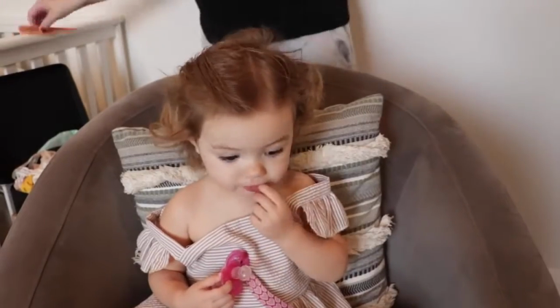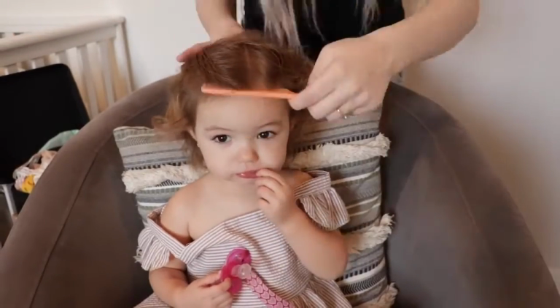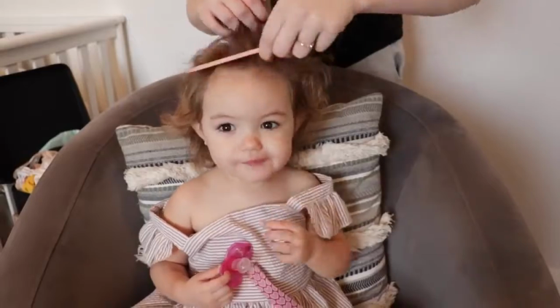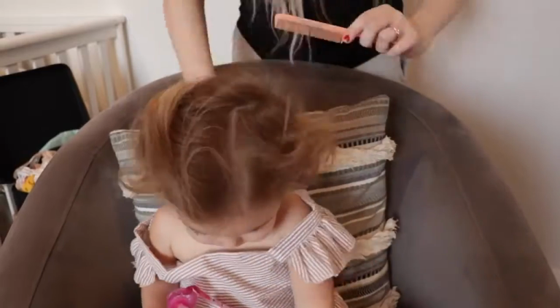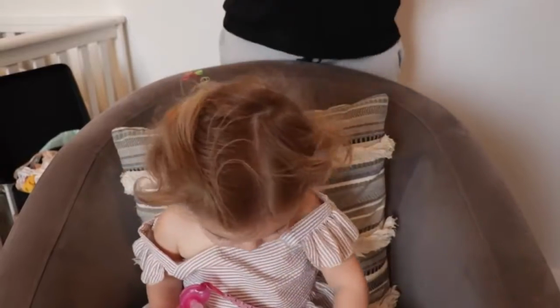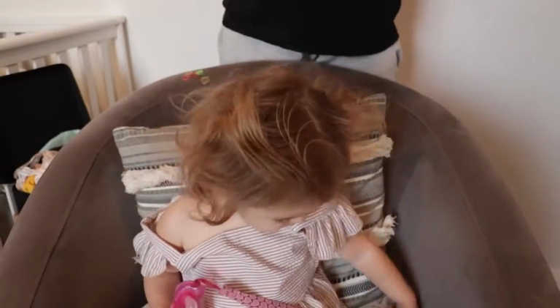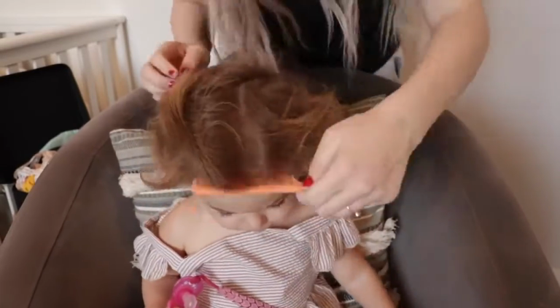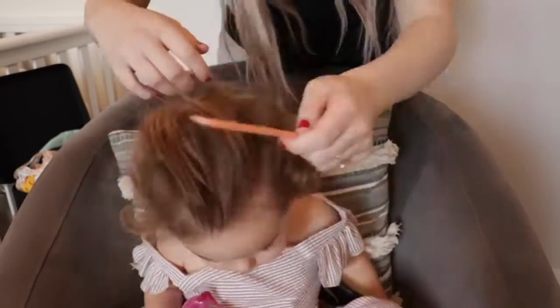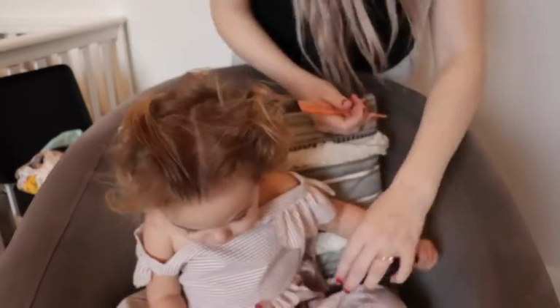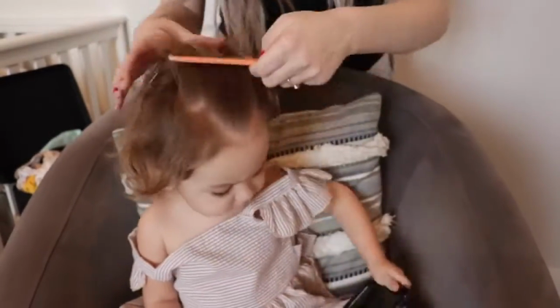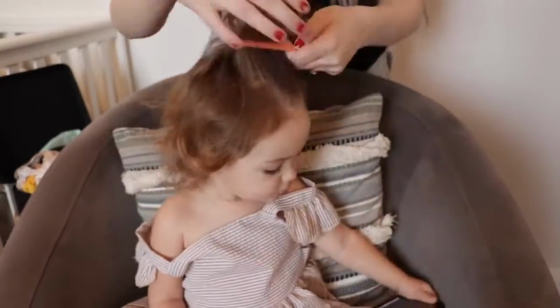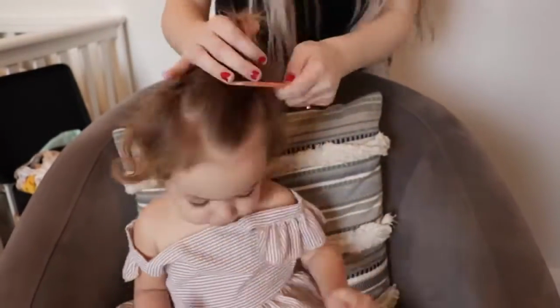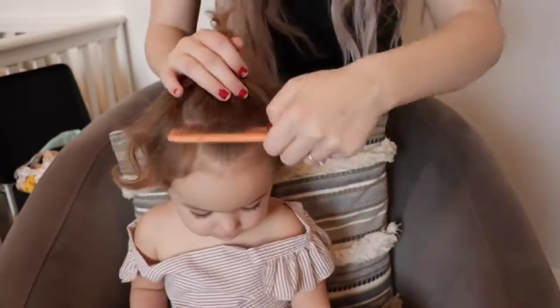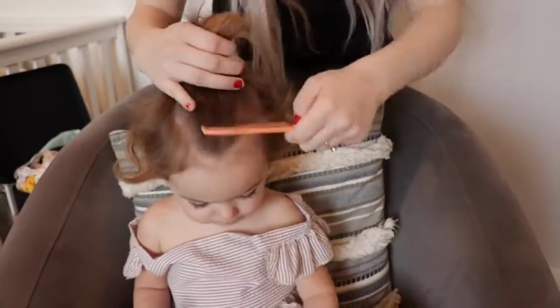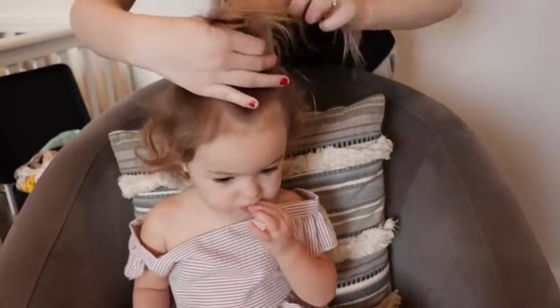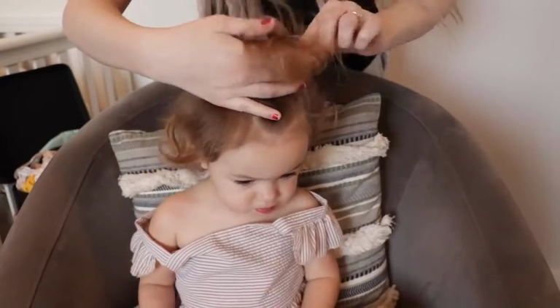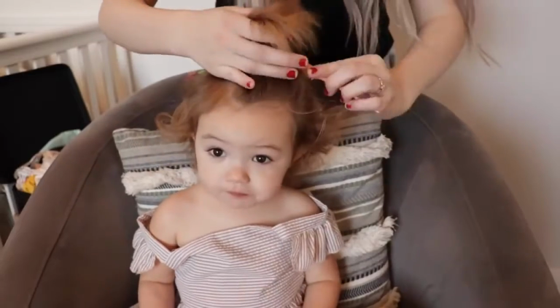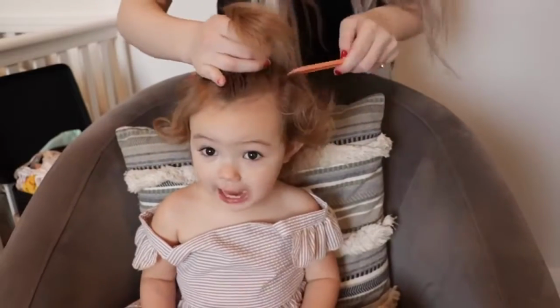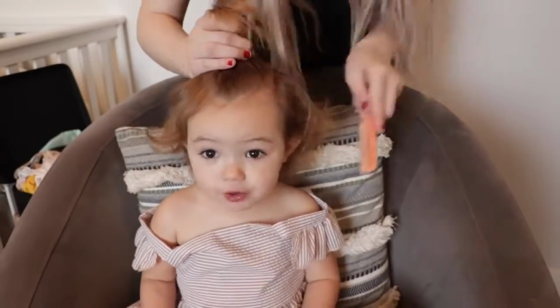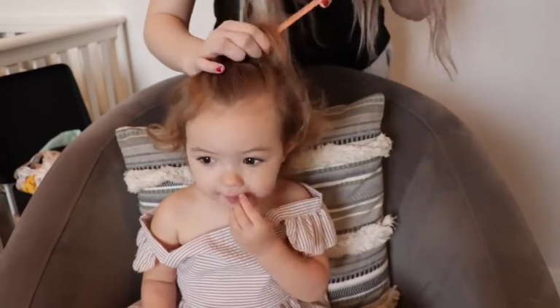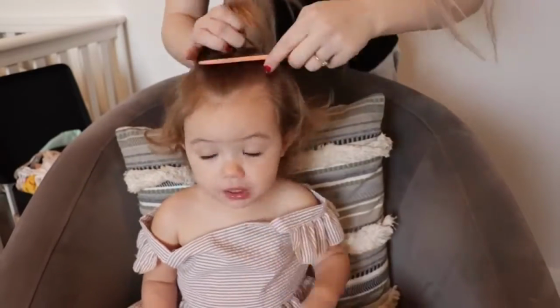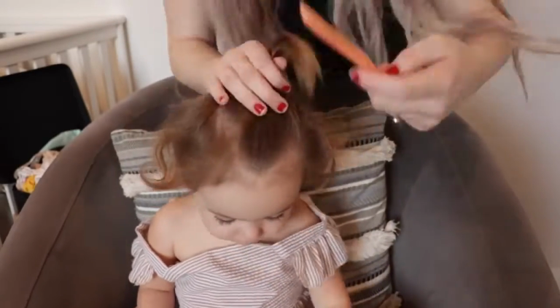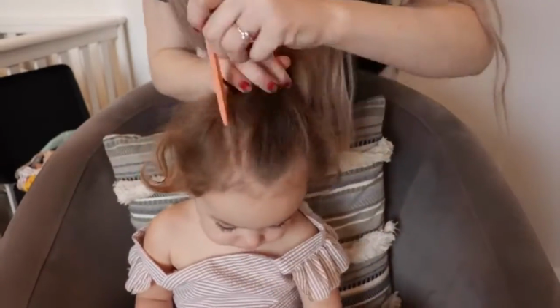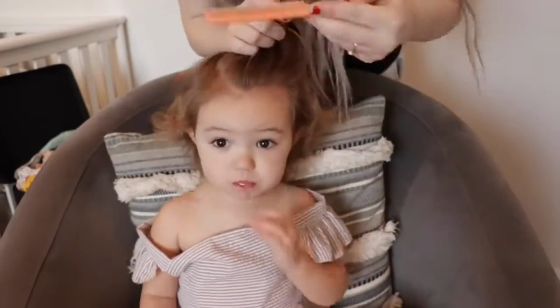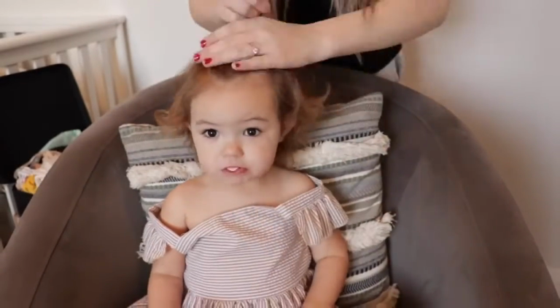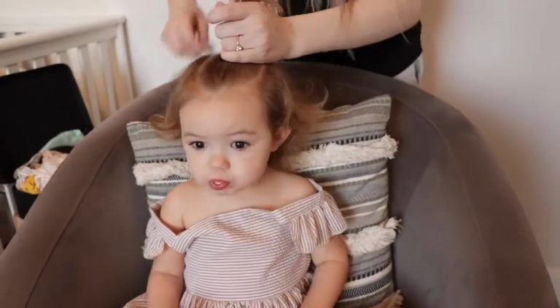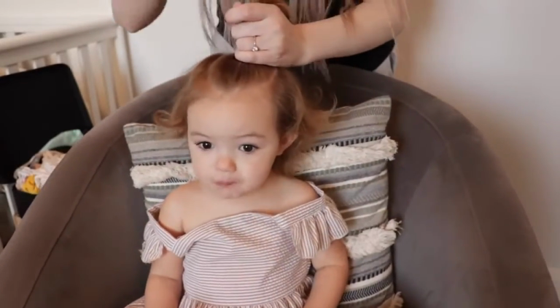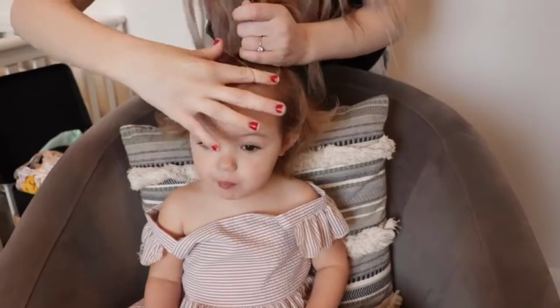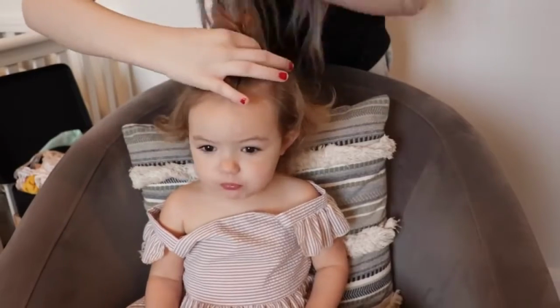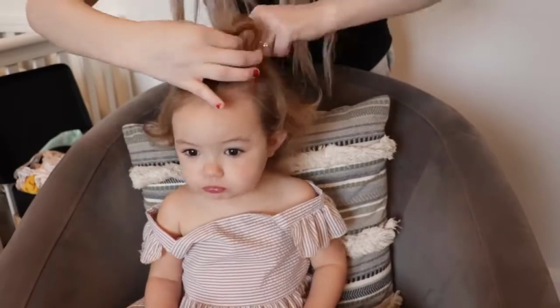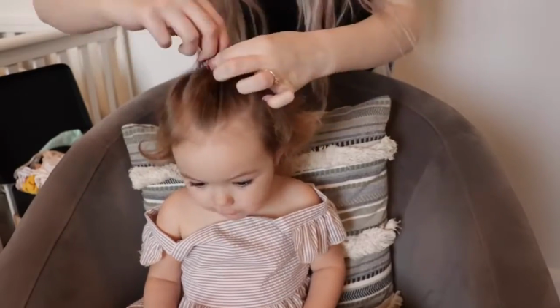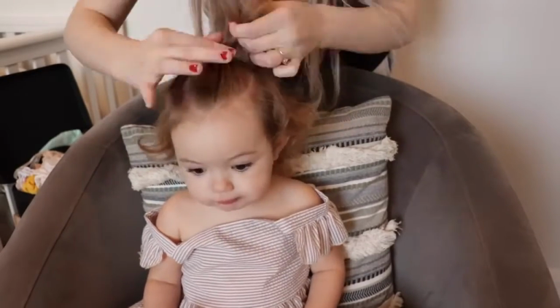This next hairstyle is super simple. I'm just going to be brushing the top half of her hair up, taking a comb and parting the sides so that it's a lot more even looking, and then just adding an elastic to it.